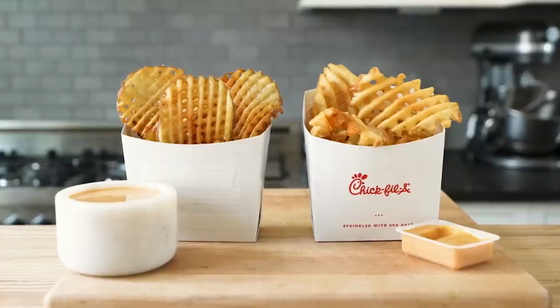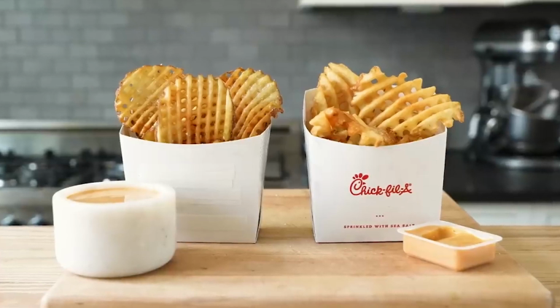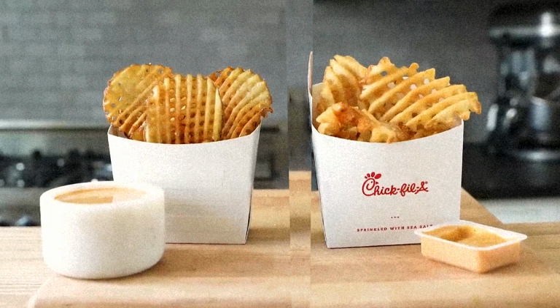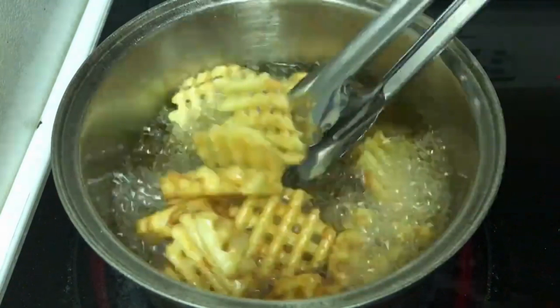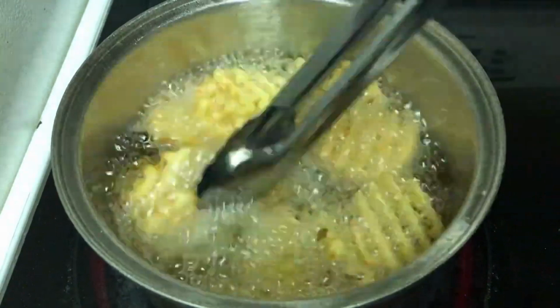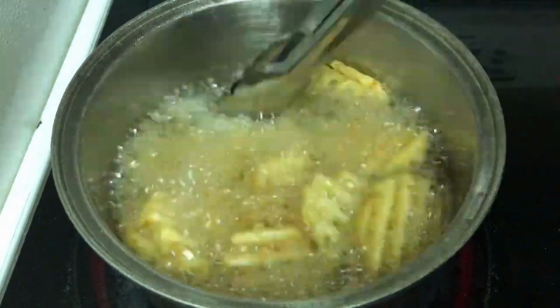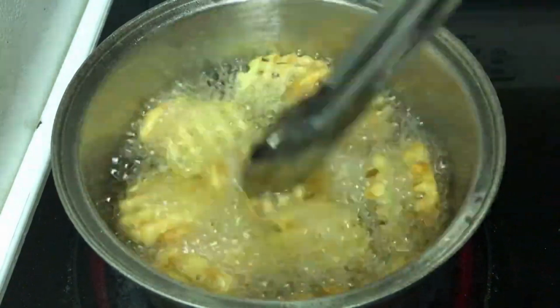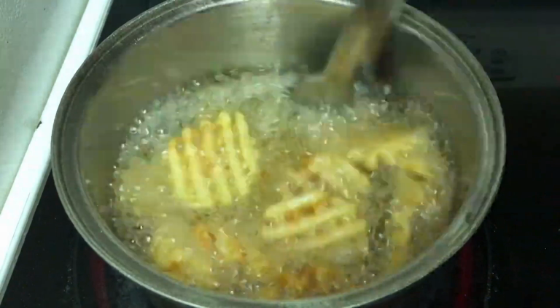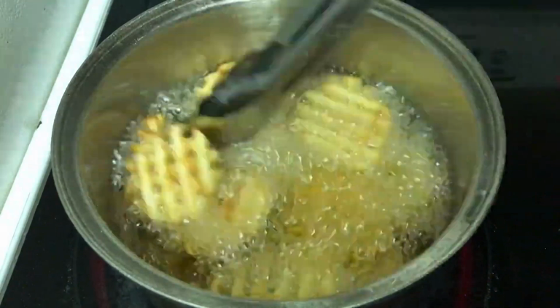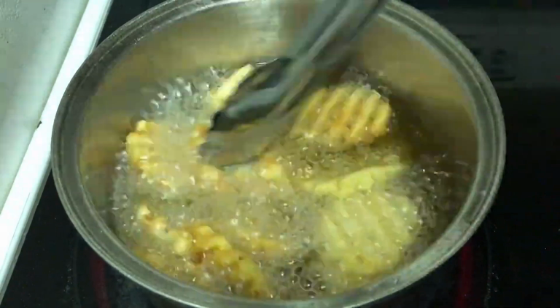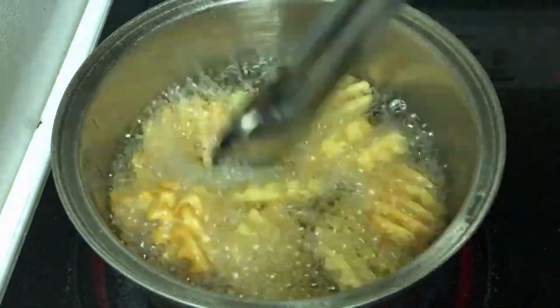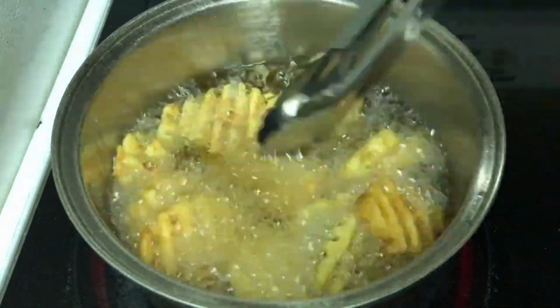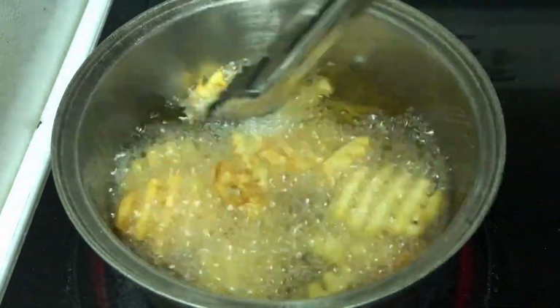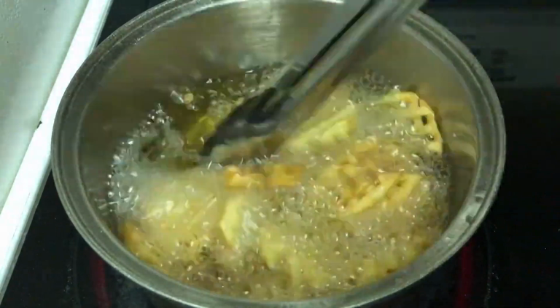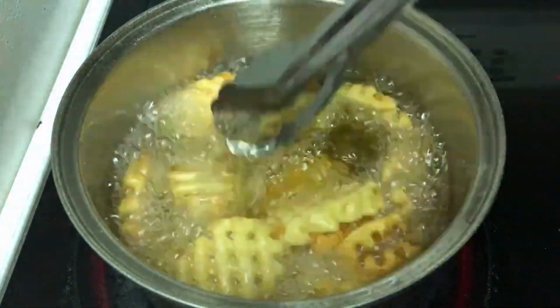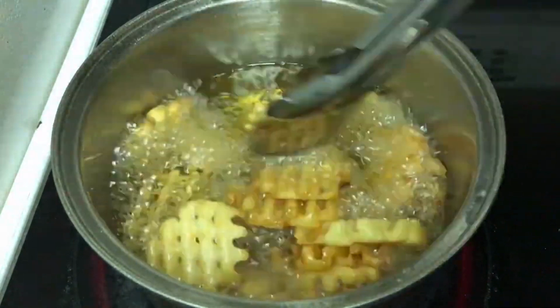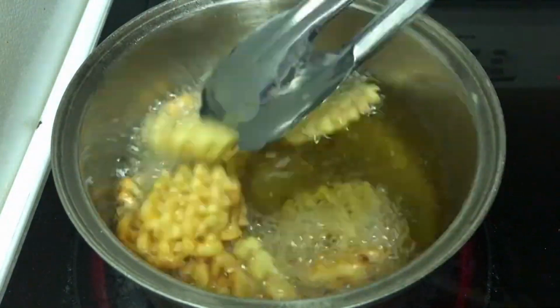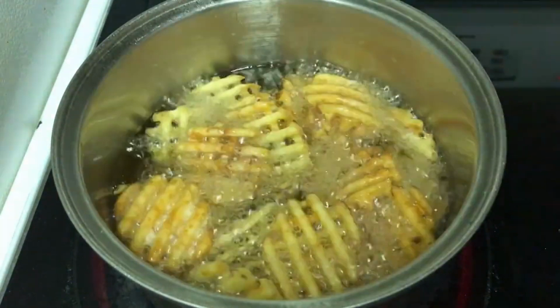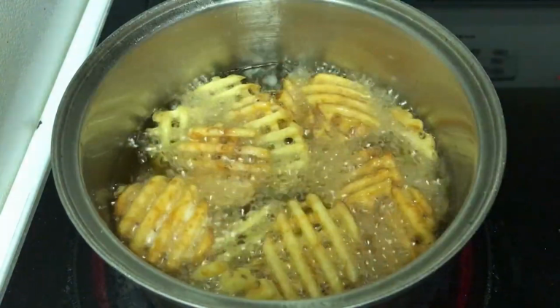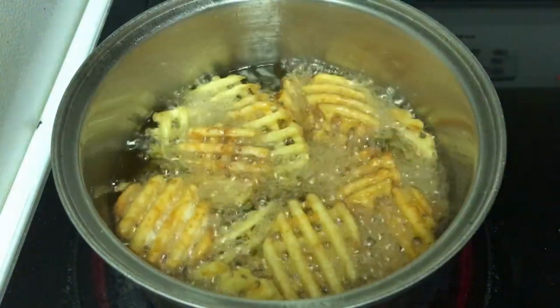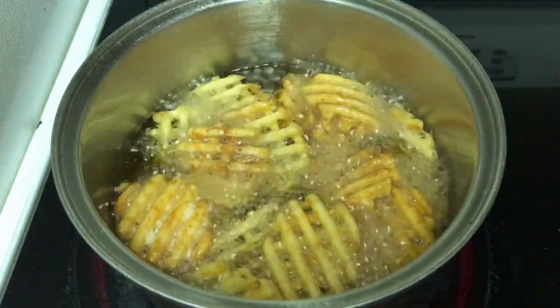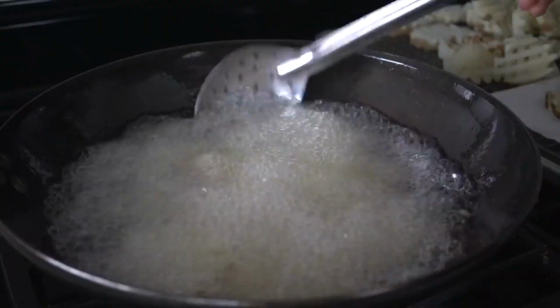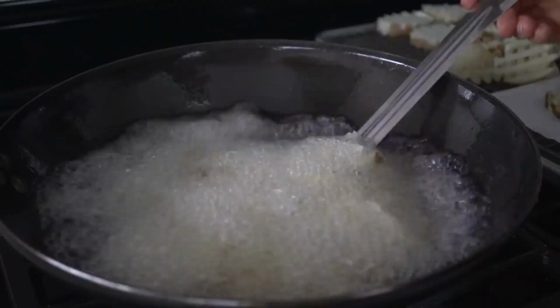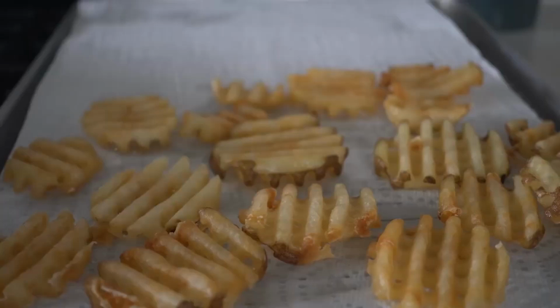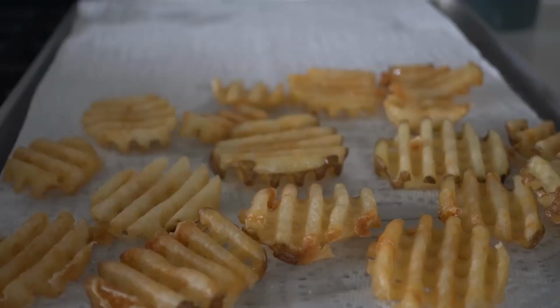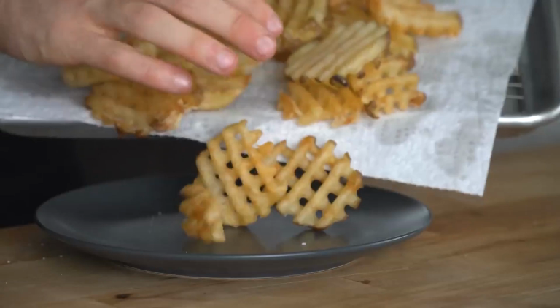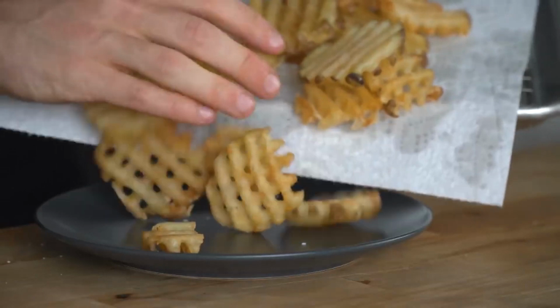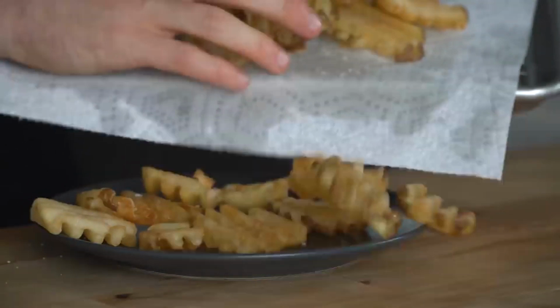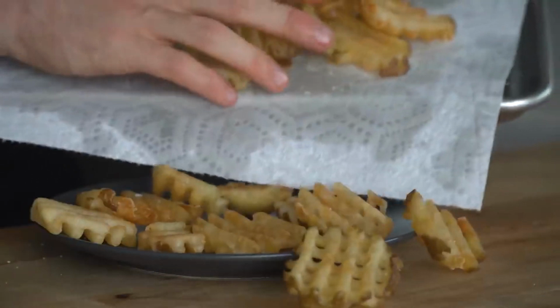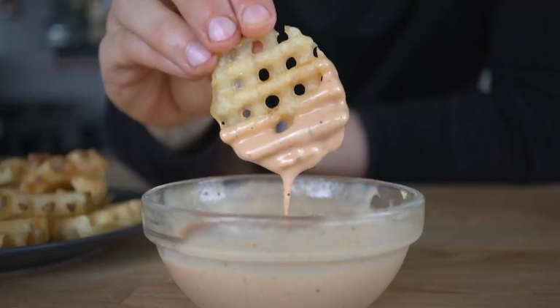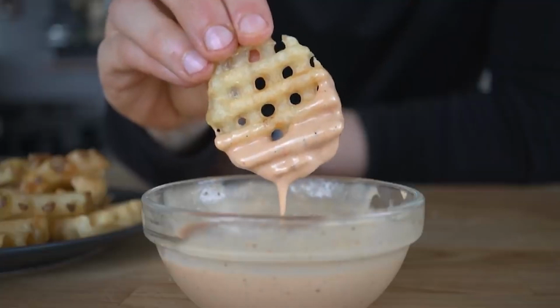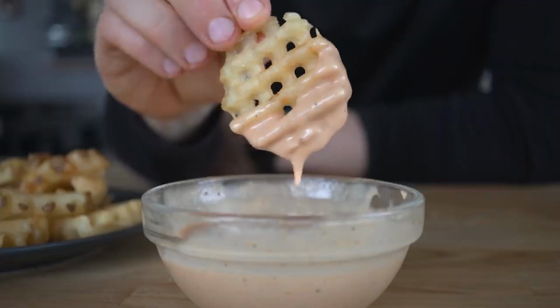This means that when the fries are eventually cooked, they retain their texture and flavor, delivering that perfect combination of crispy exterior and fluffy interior that Chick-fil-A fans know and love.